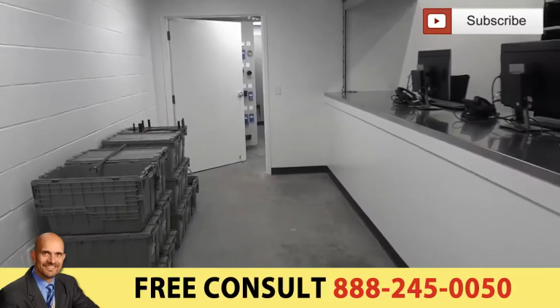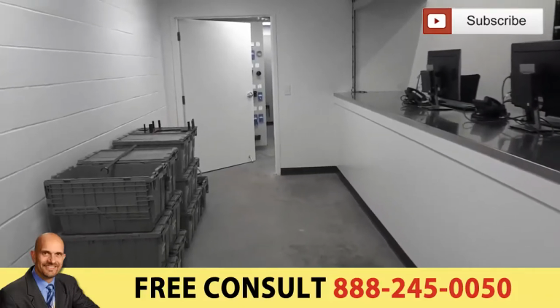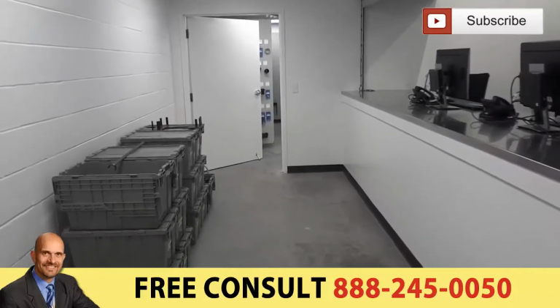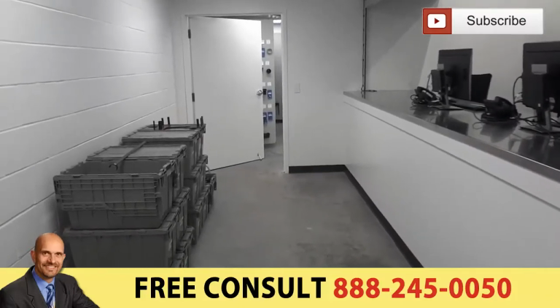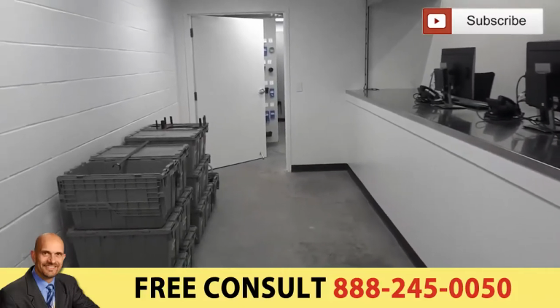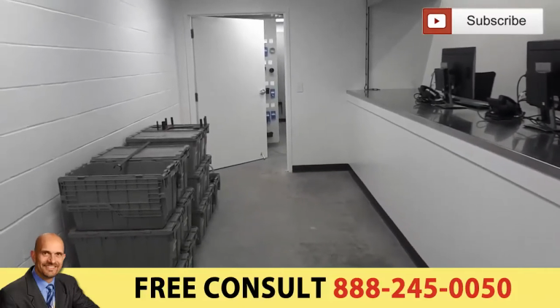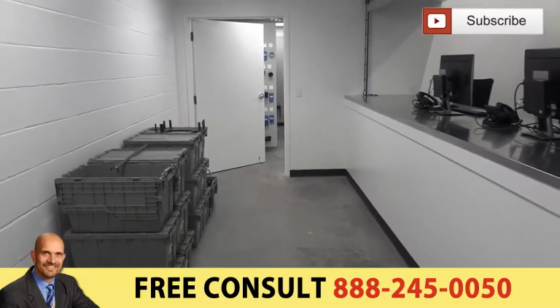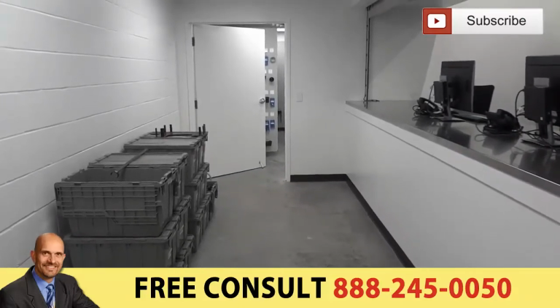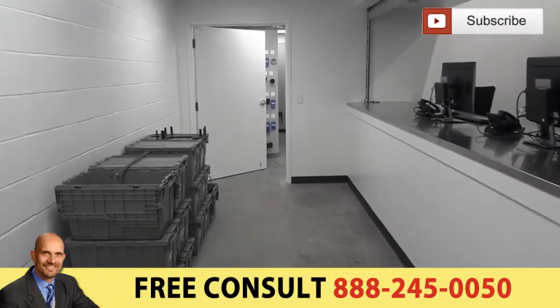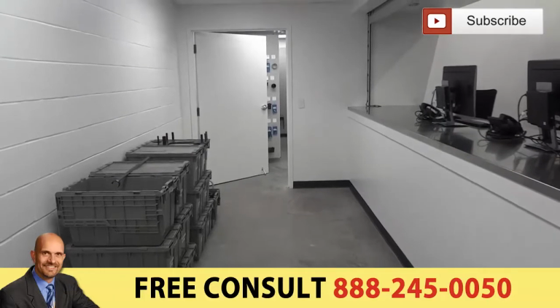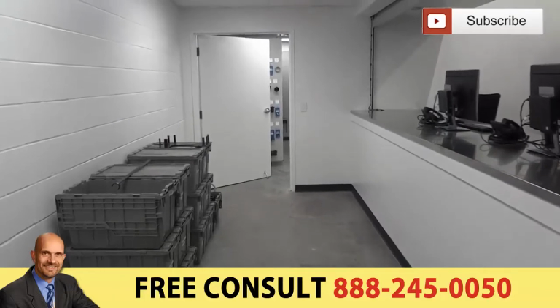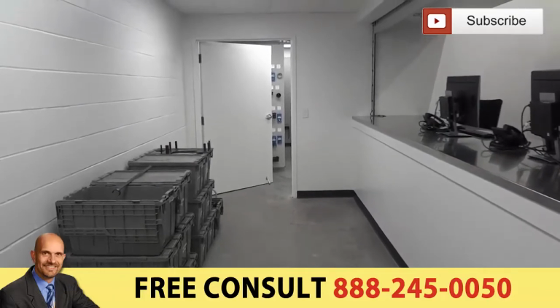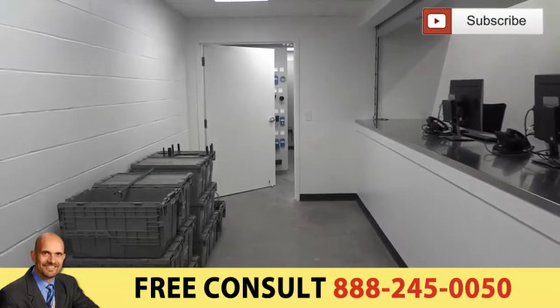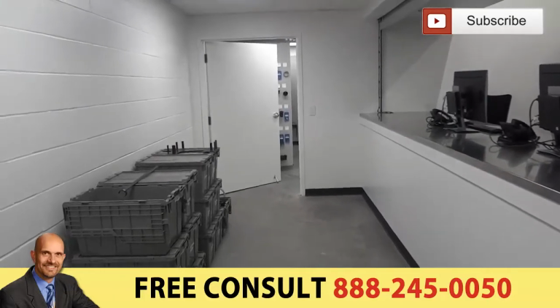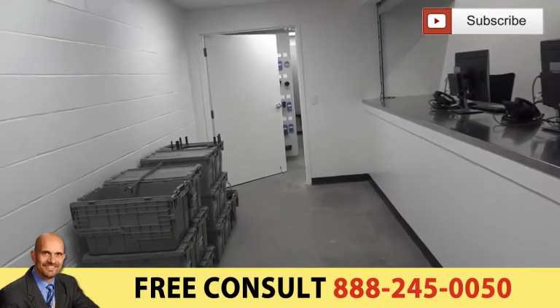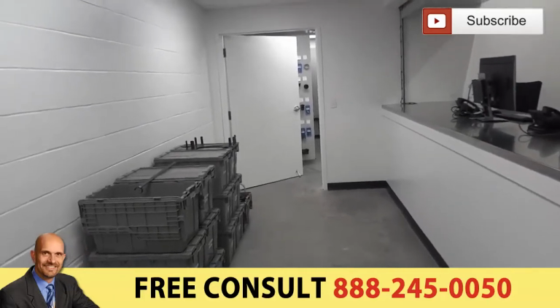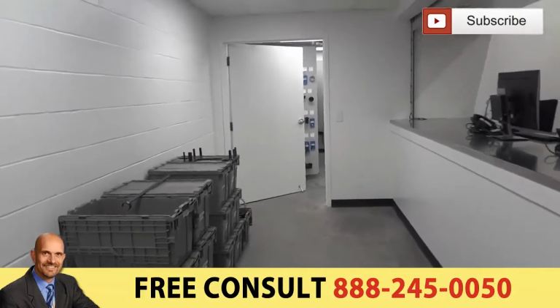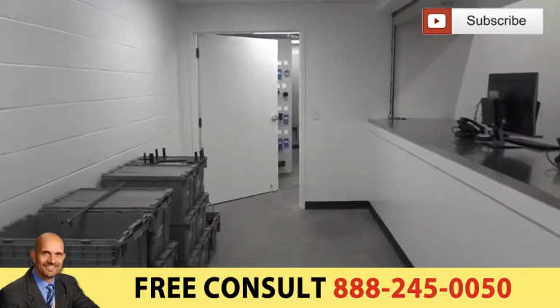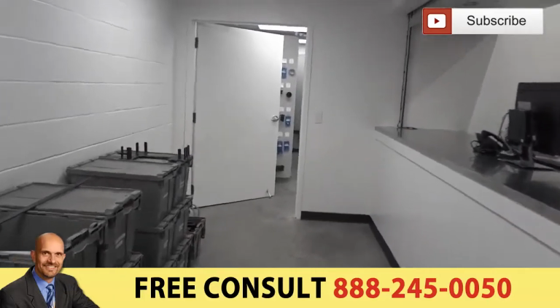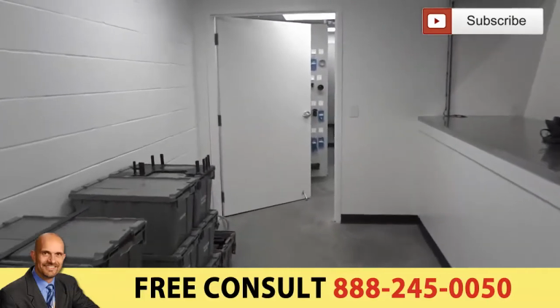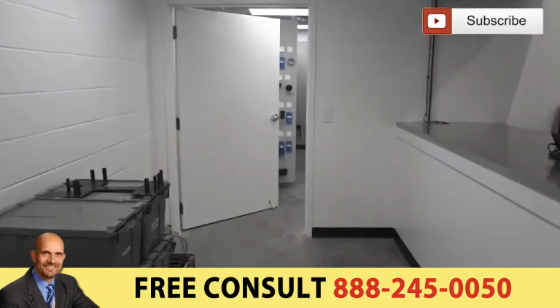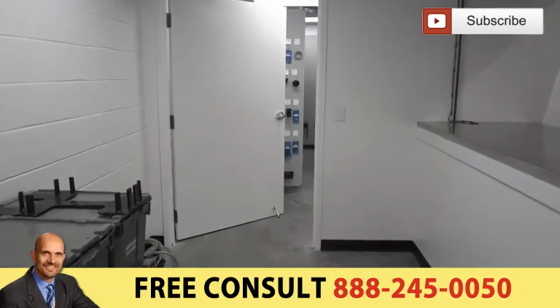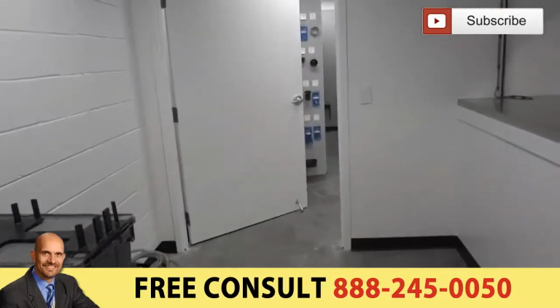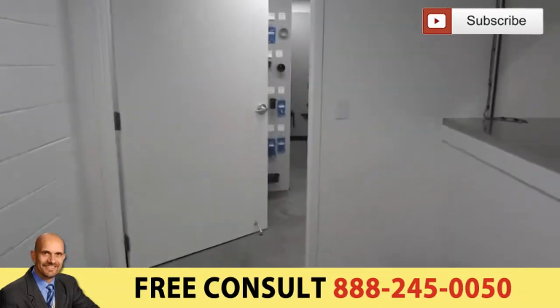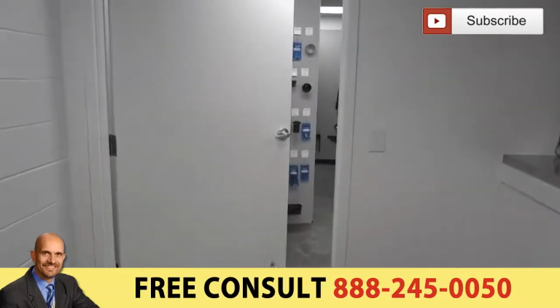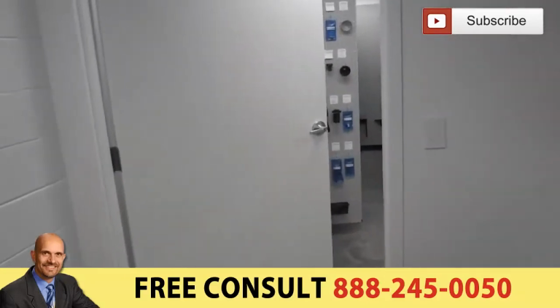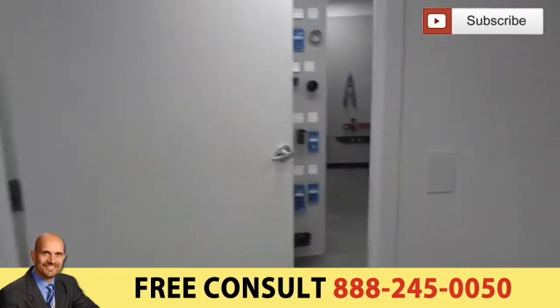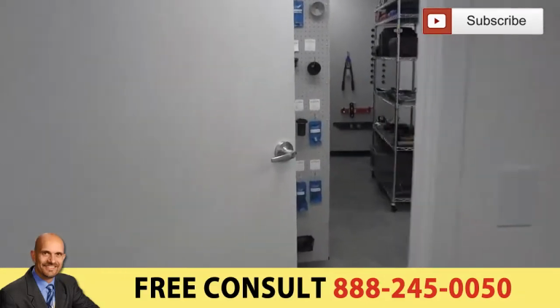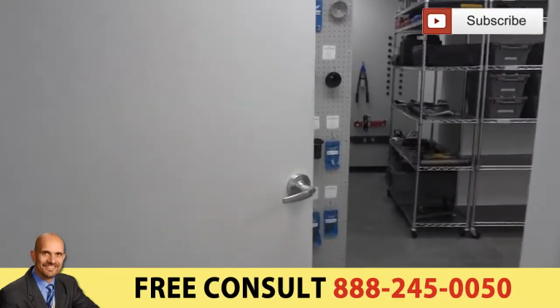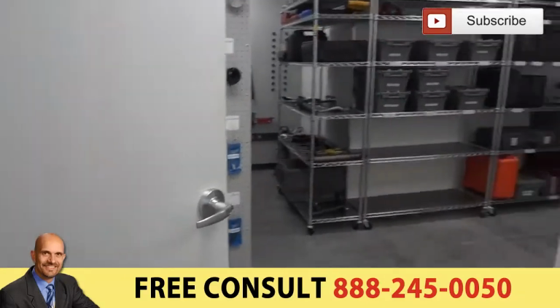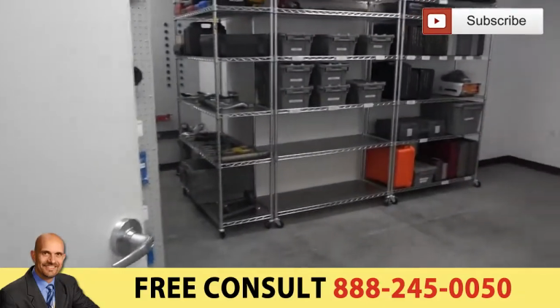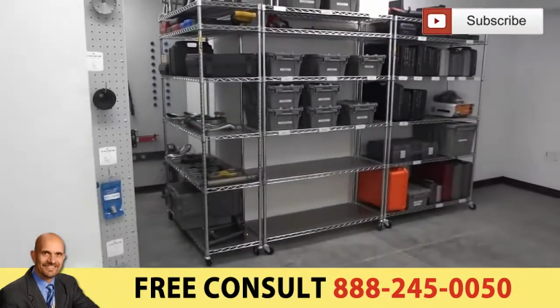We're just wrapping up here at Mercedes Benz of Columbia, South Carolina. This is a 10-panel job with three shelves and two pieces of wall mount. This is coming into the tool room.